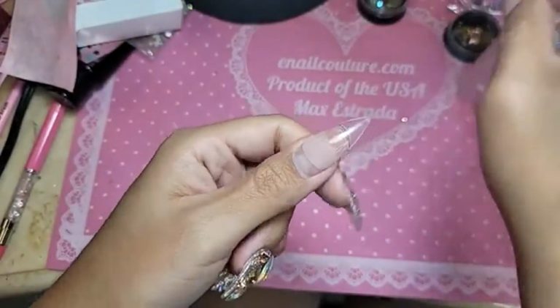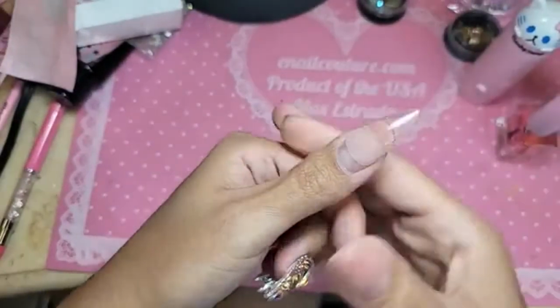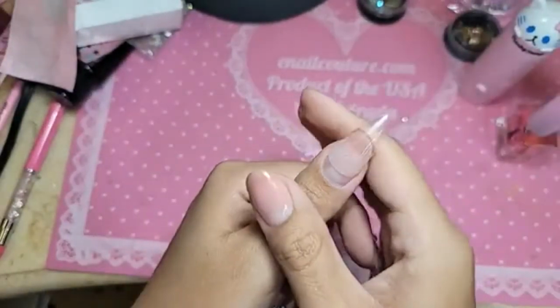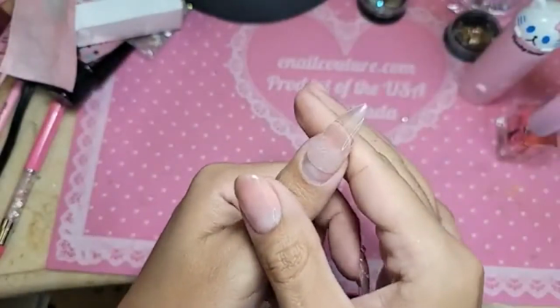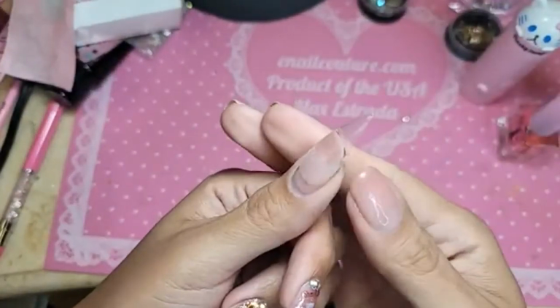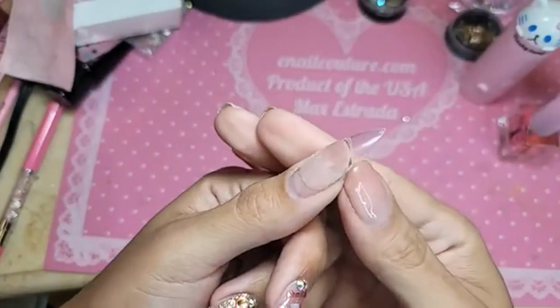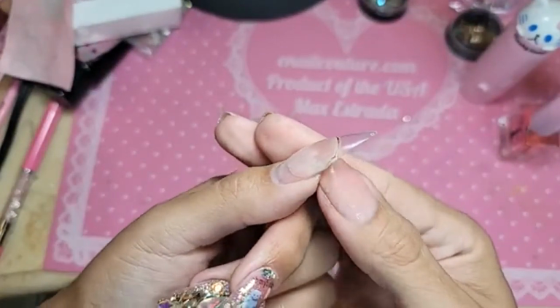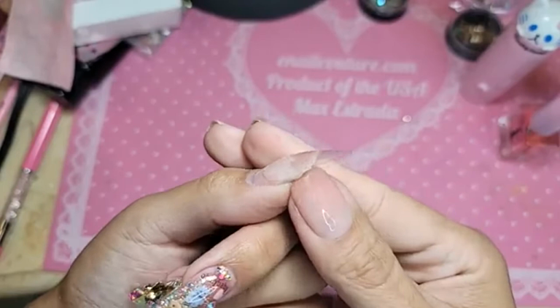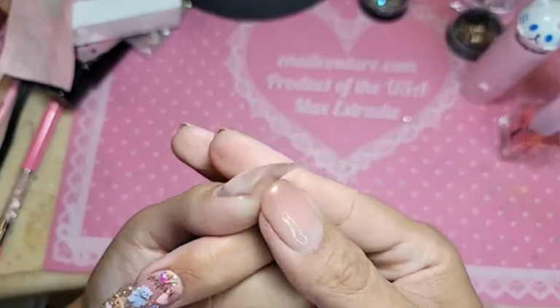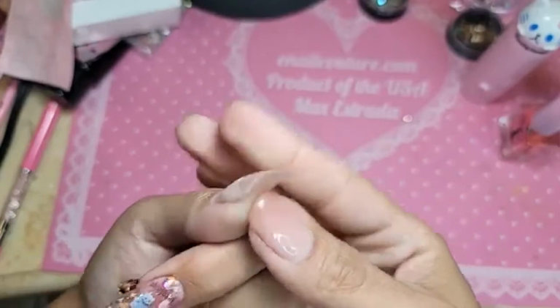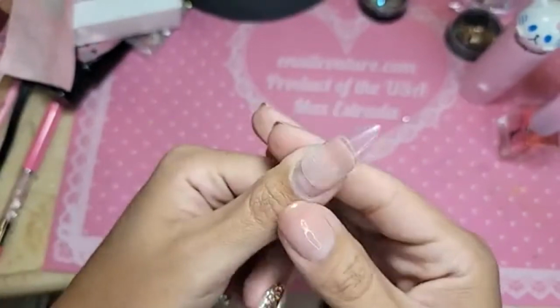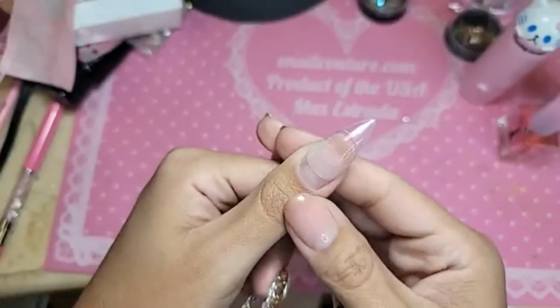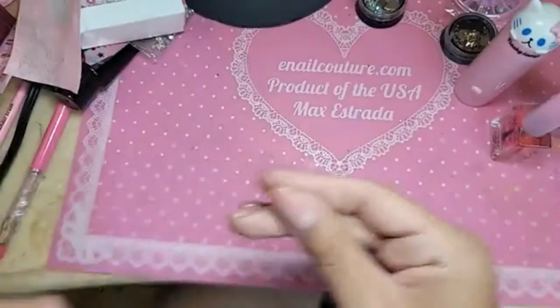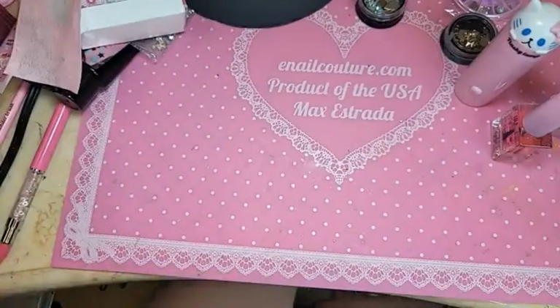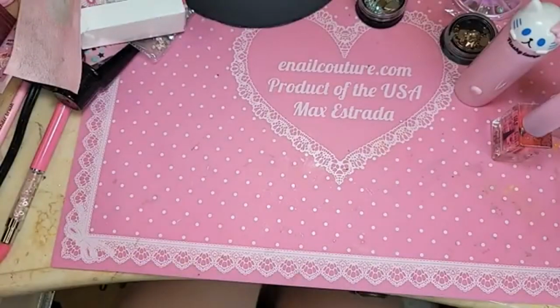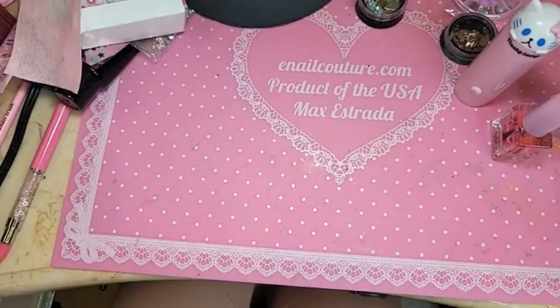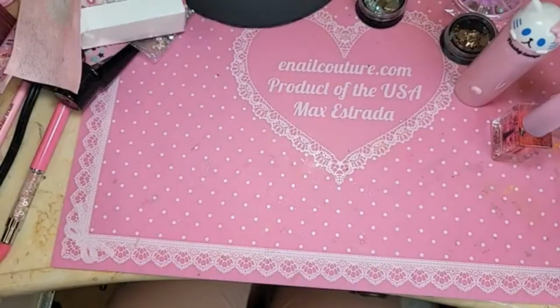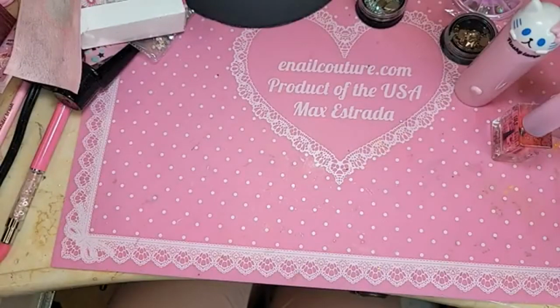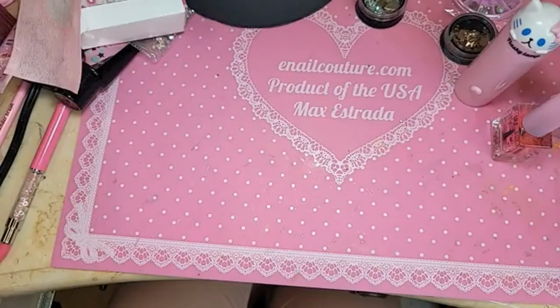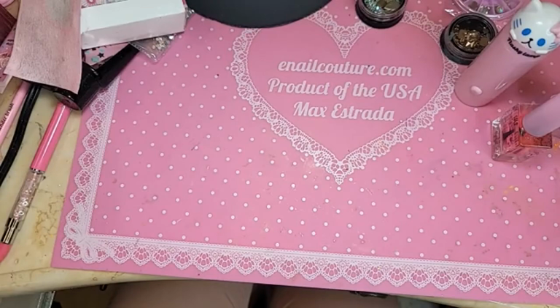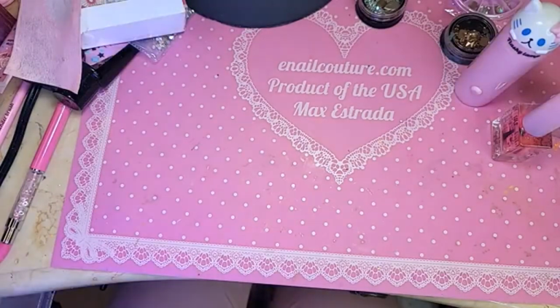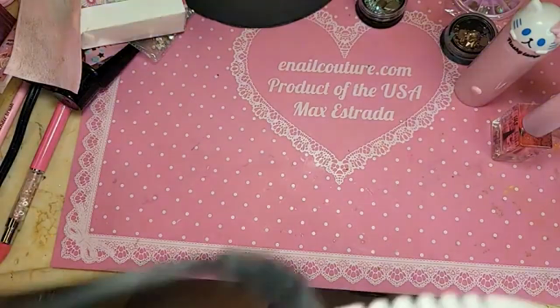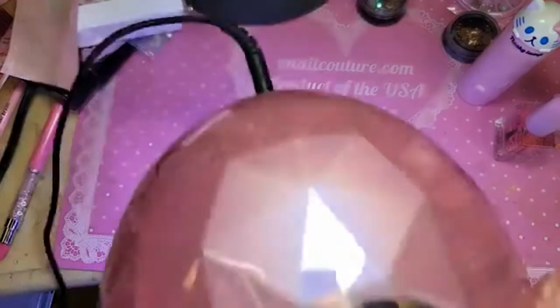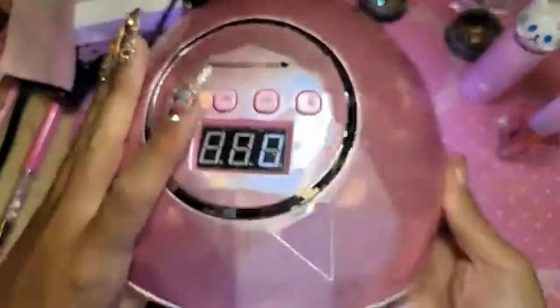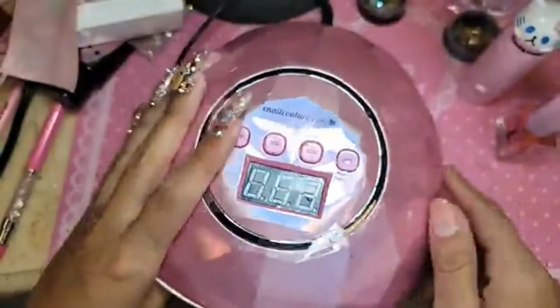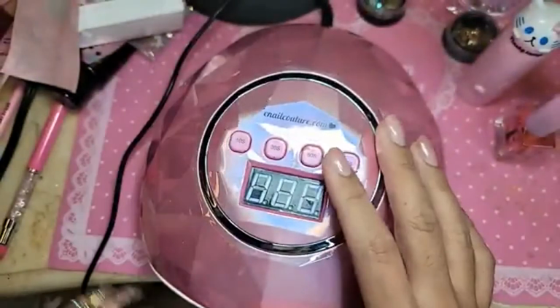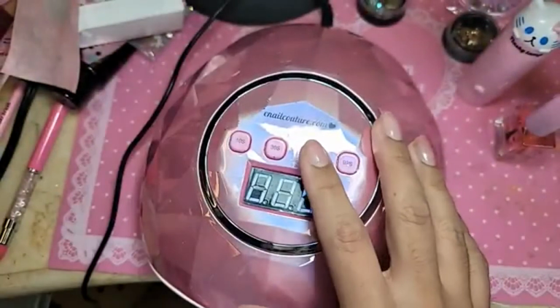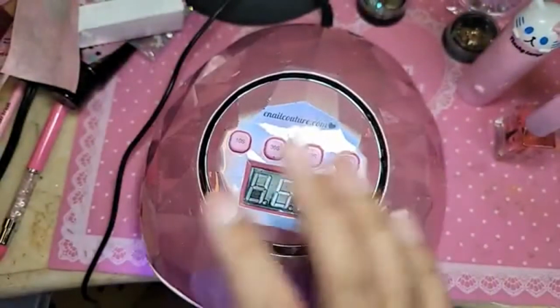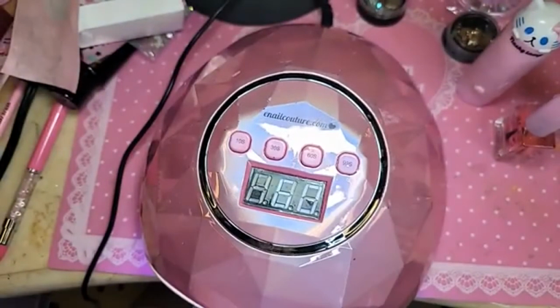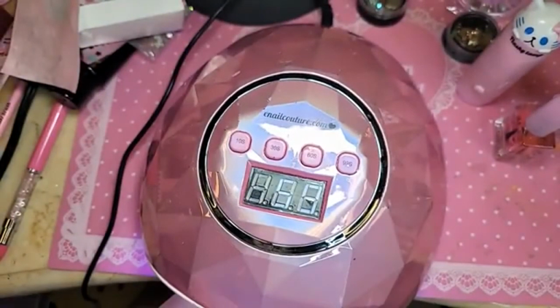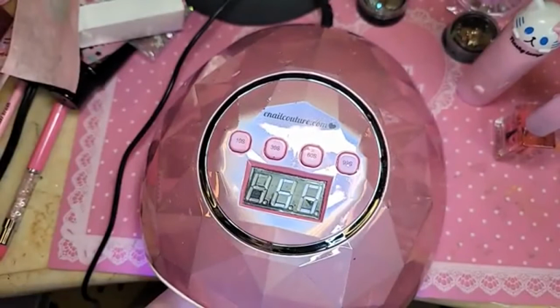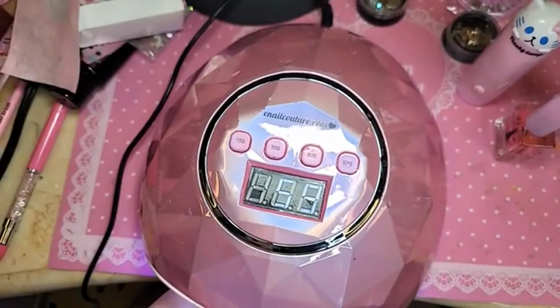We're going to bake this for one minute inside the dazzling darling lamp. So now you know what to do if you have larger phalanges but you want to wear a shape that sometimes doesn't fit your nail — you apply it like this.